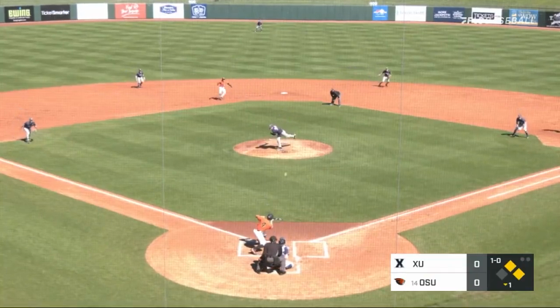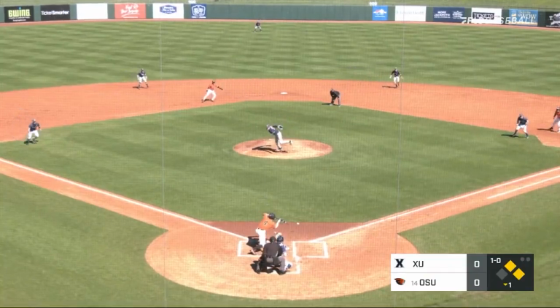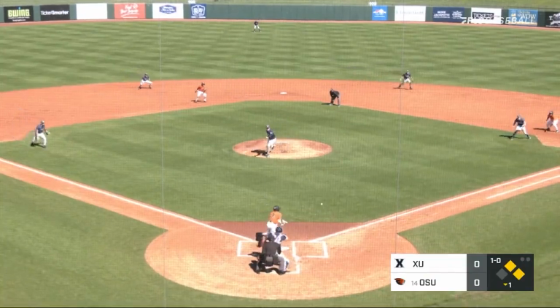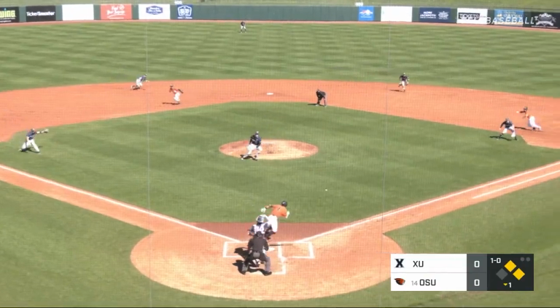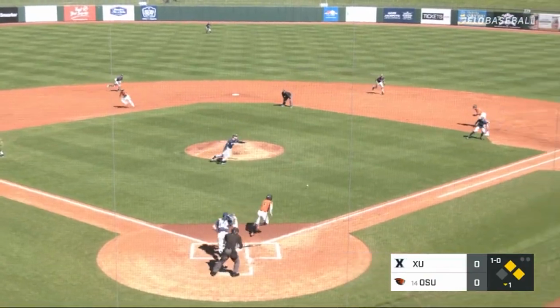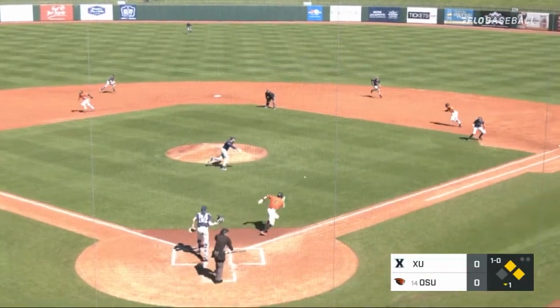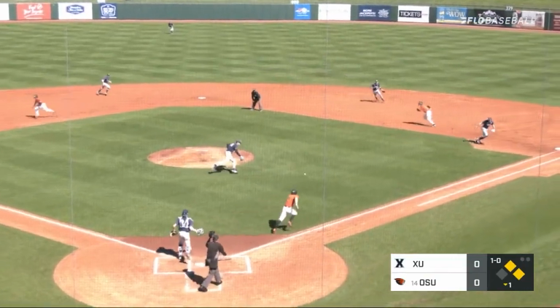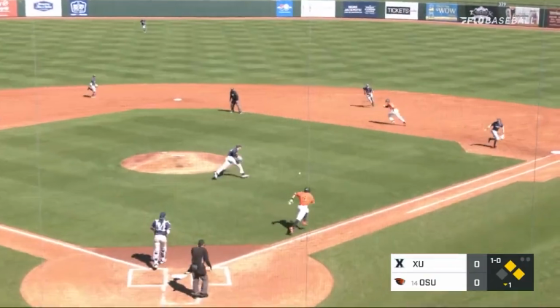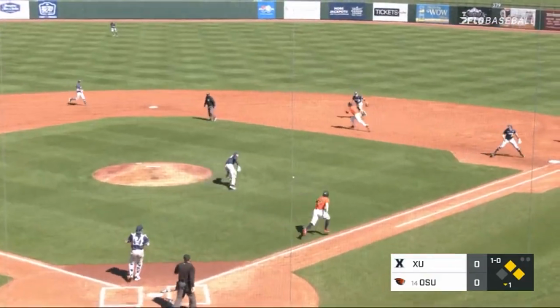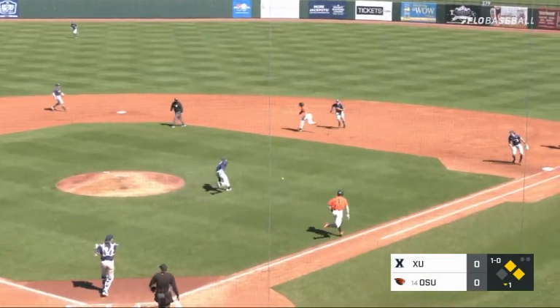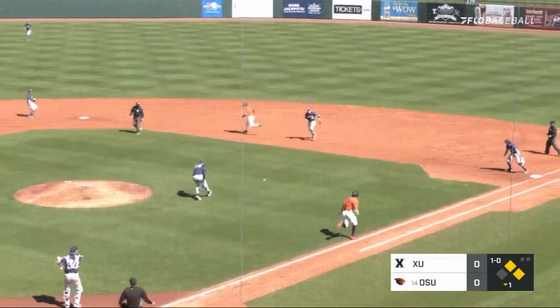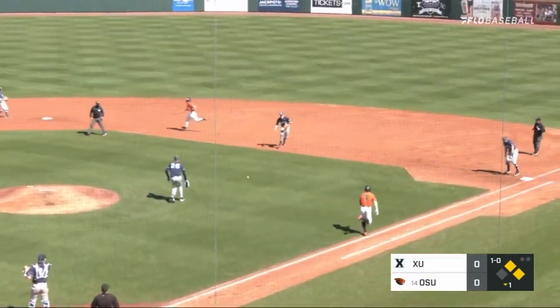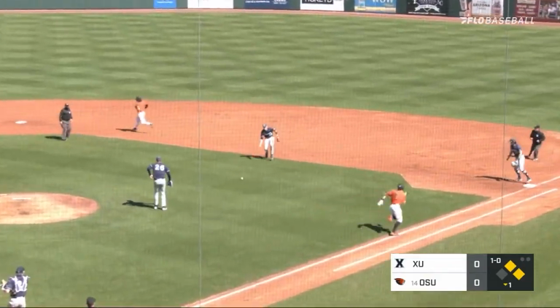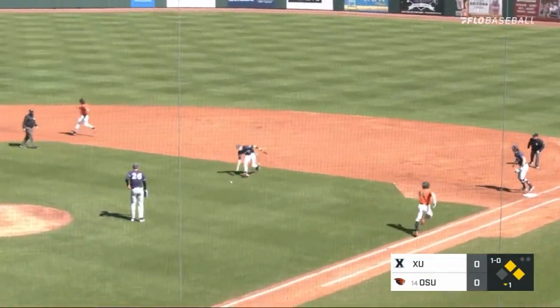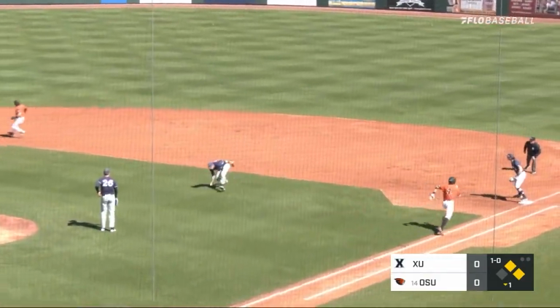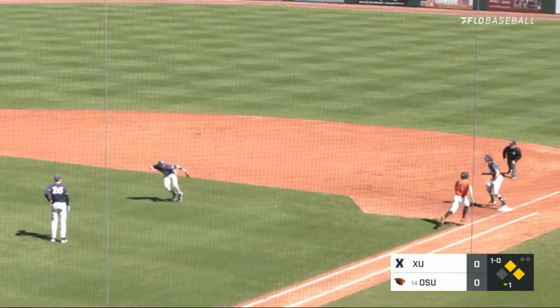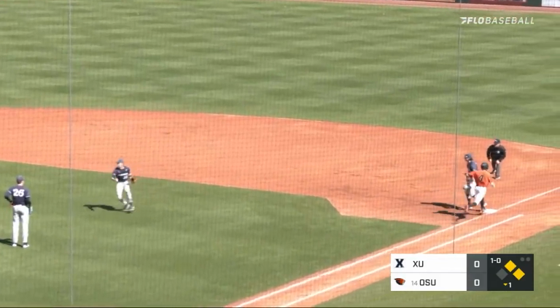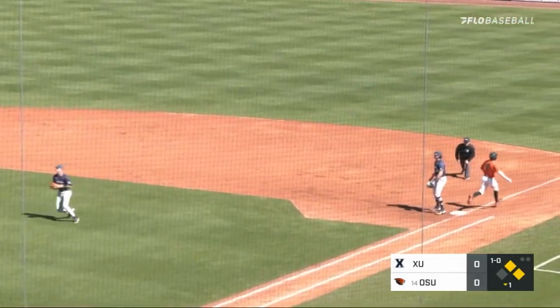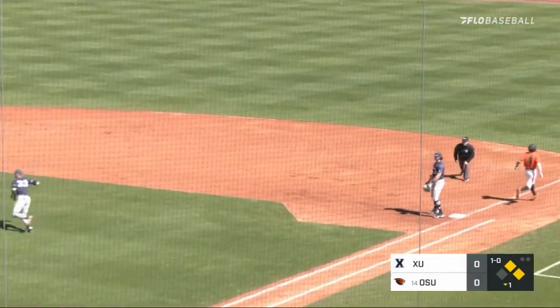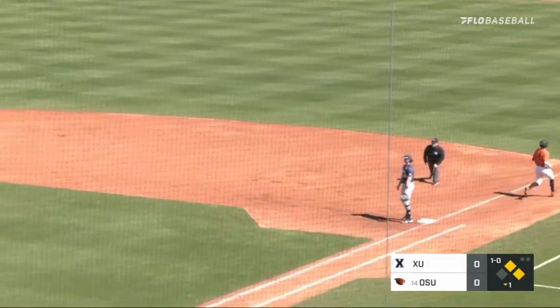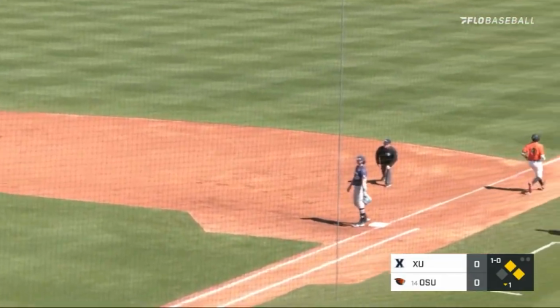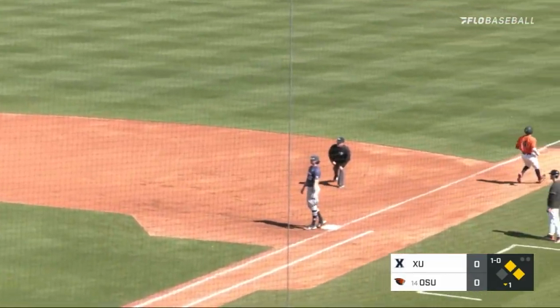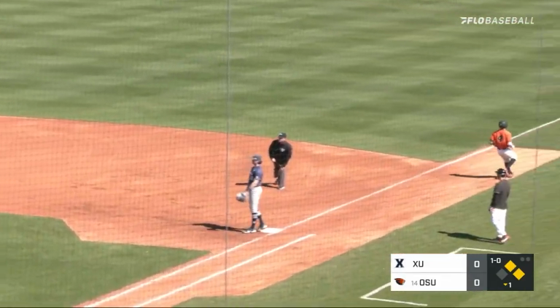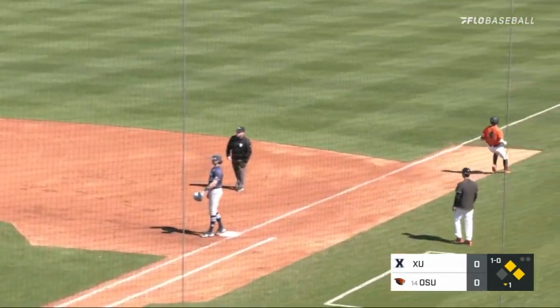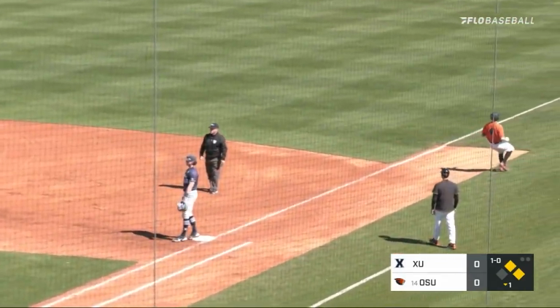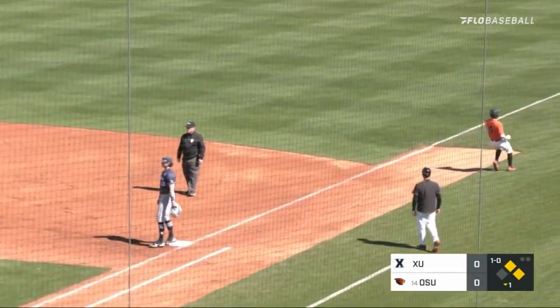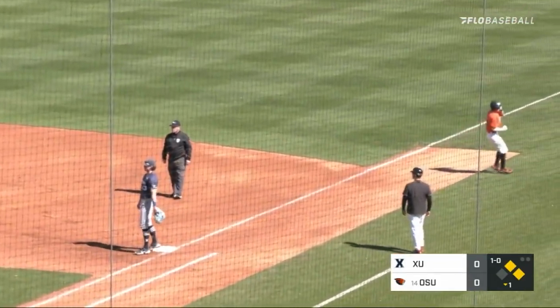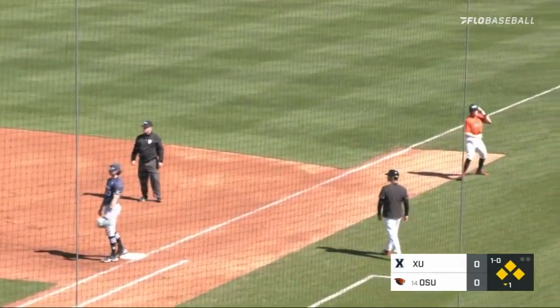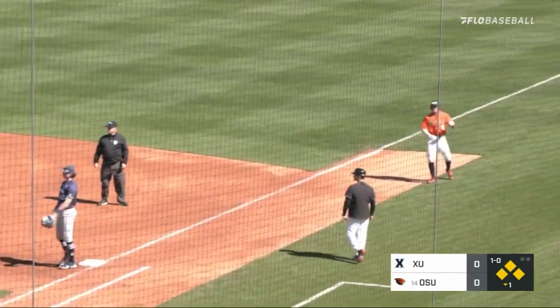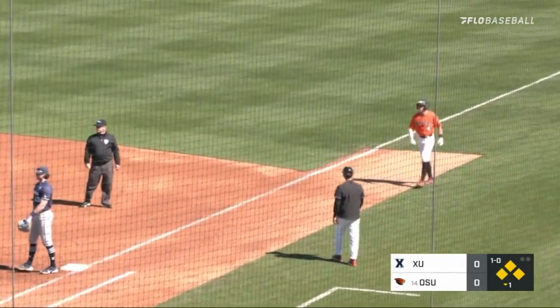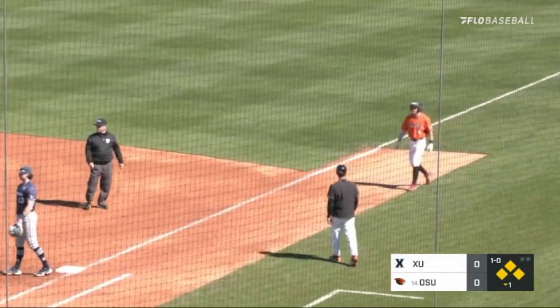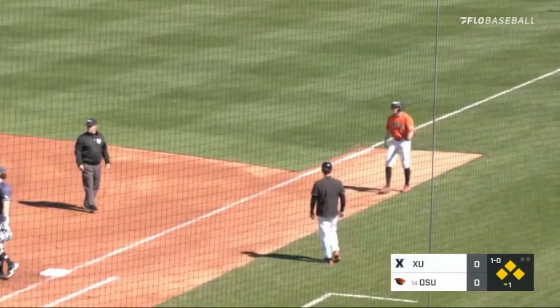1-0, he squares the bunt and pushes it up along first. That's going to end up being a base hit, it looks like it is. What a perfectly executed push bunt.